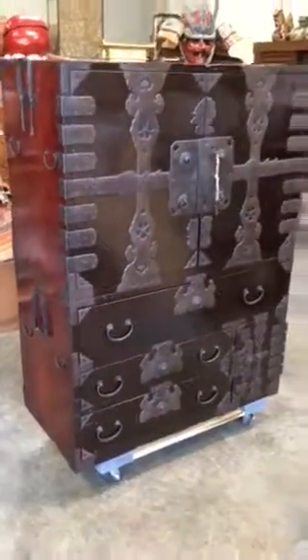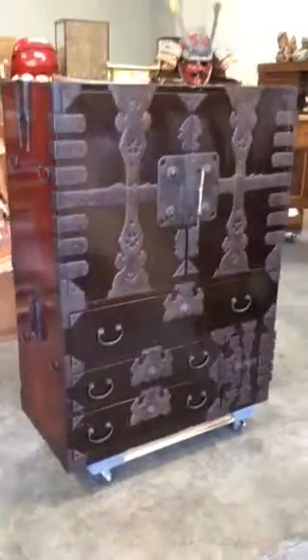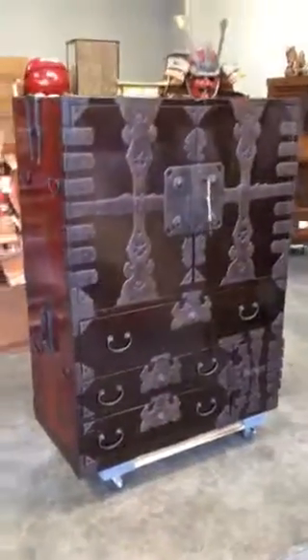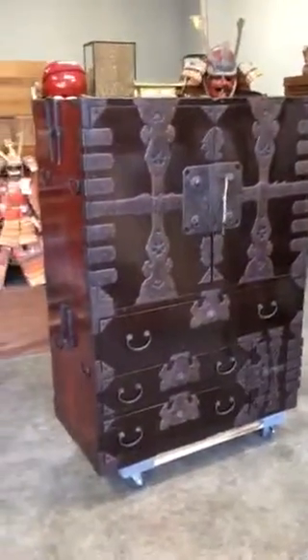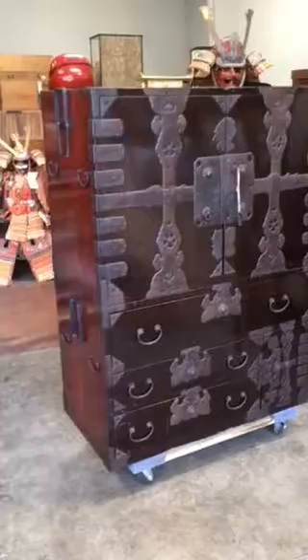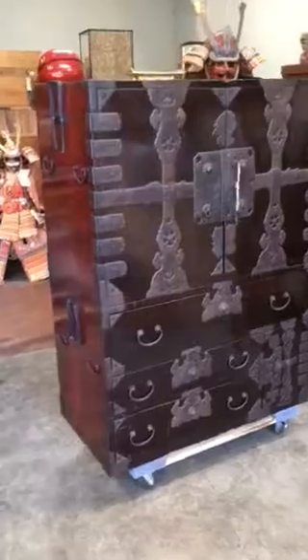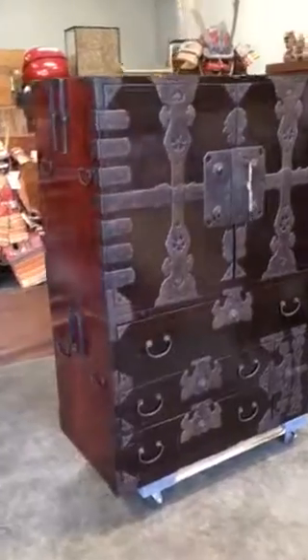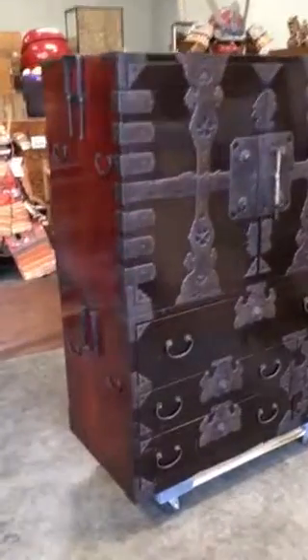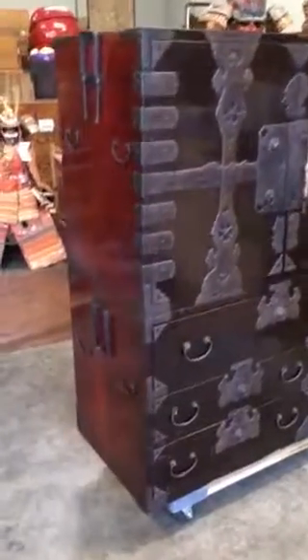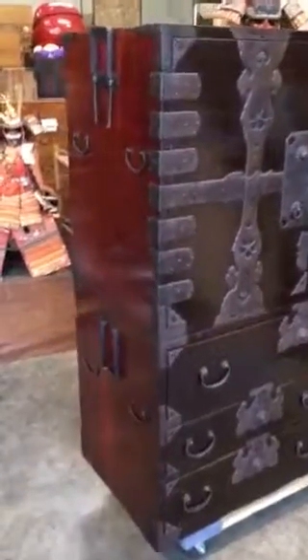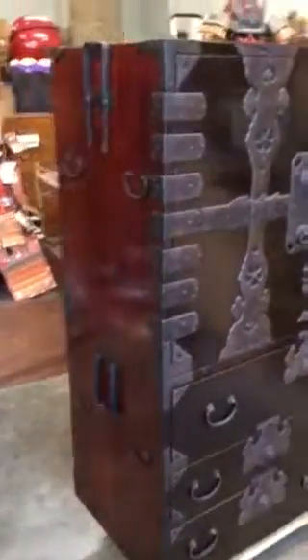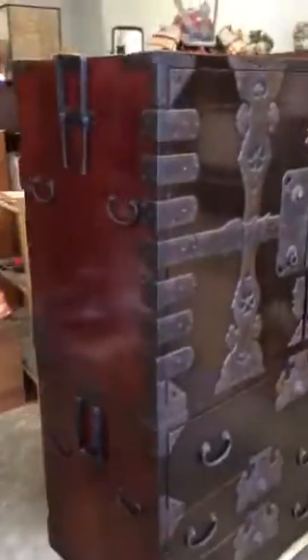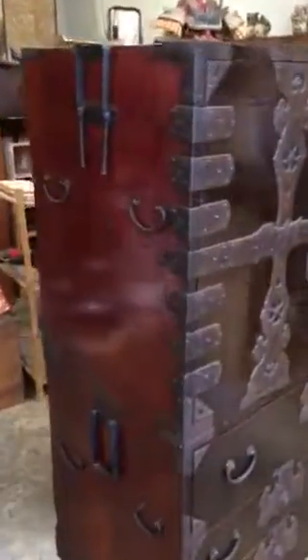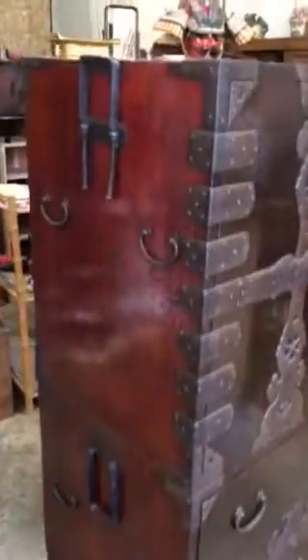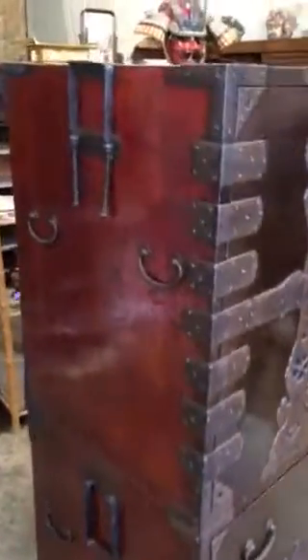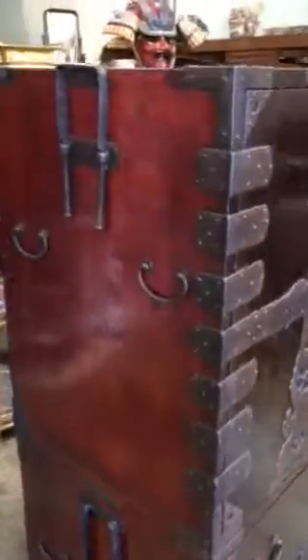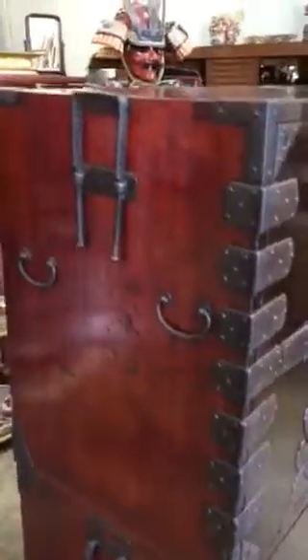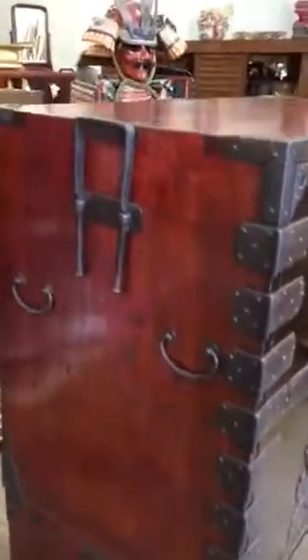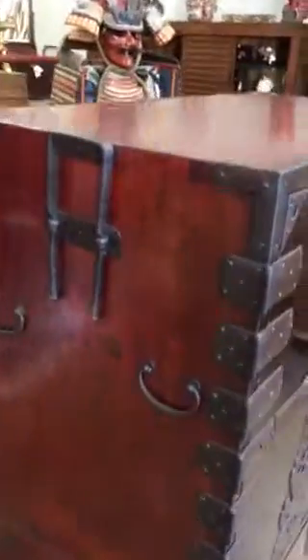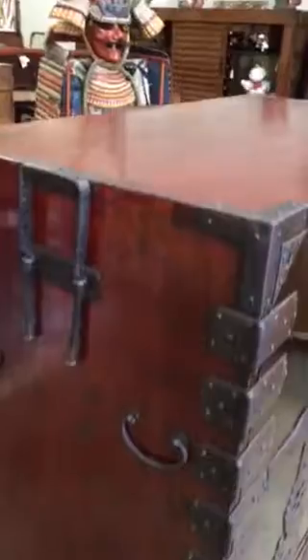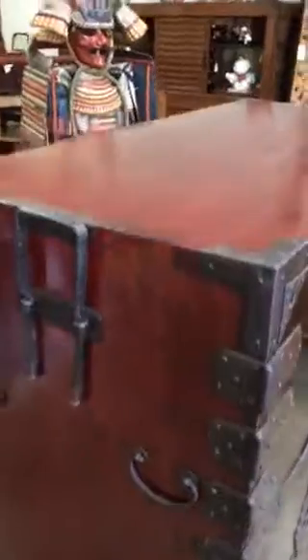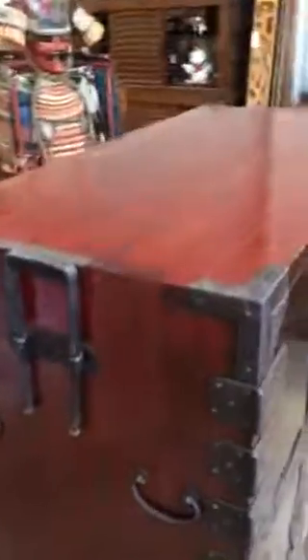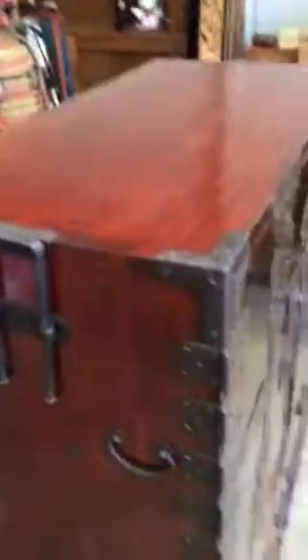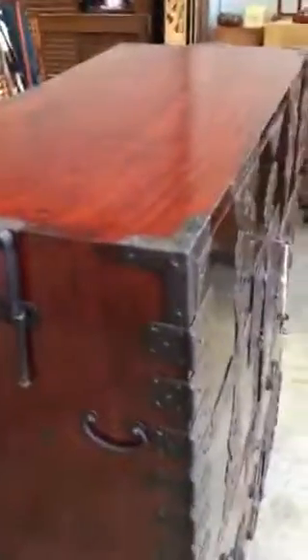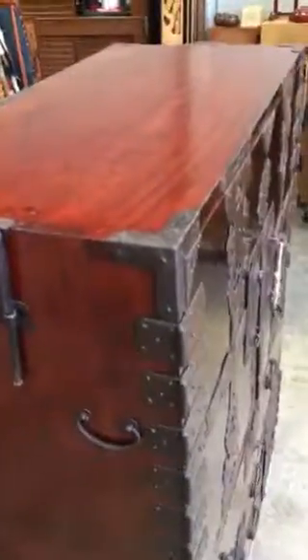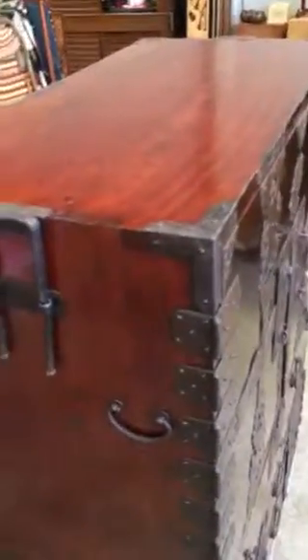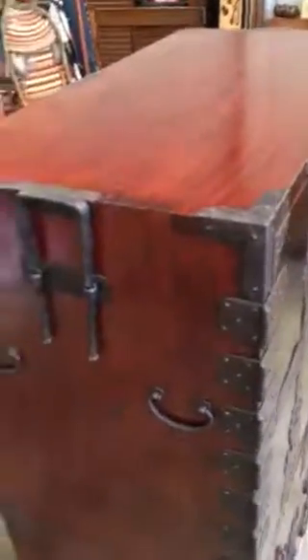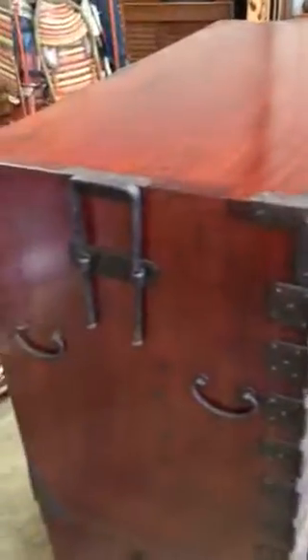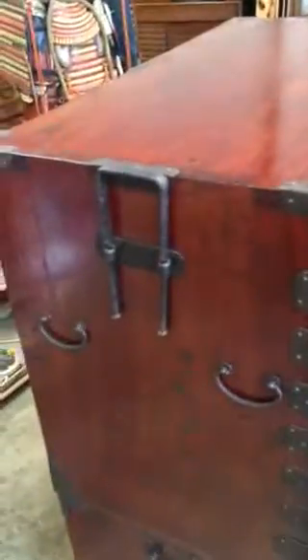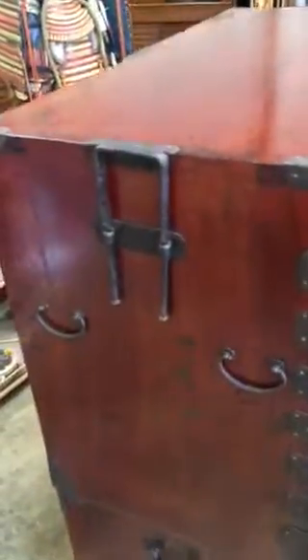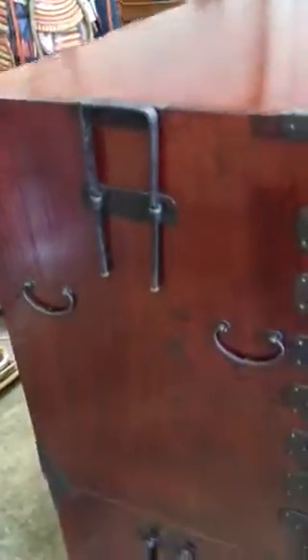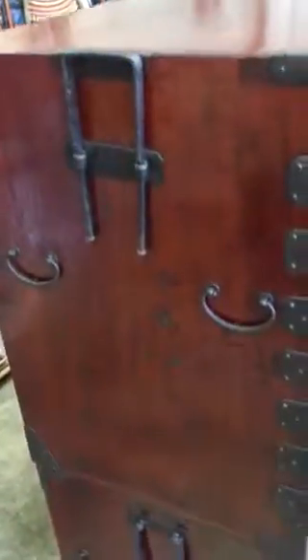We hope you enjoyed looking at this tansu. Please give us a thumbs up on Facebook, and we look forward to your next viewing of our videos. Thank you.